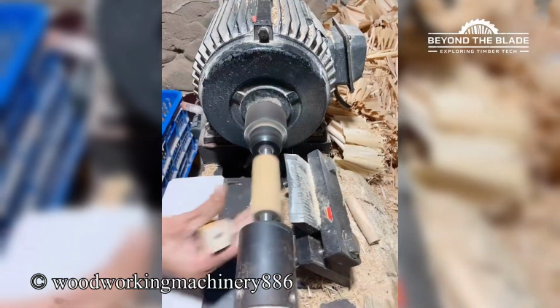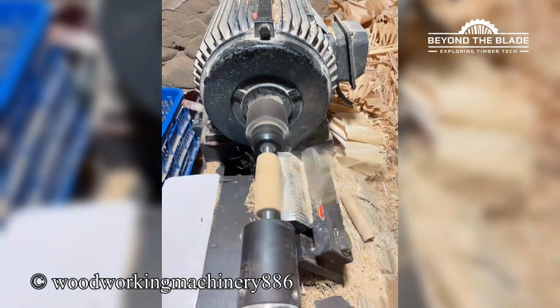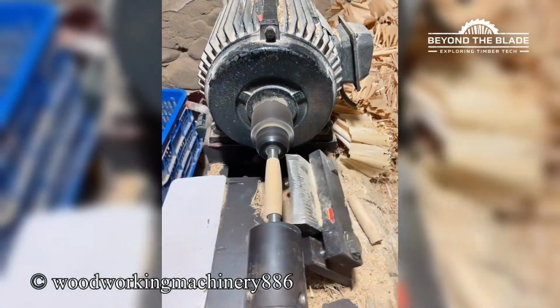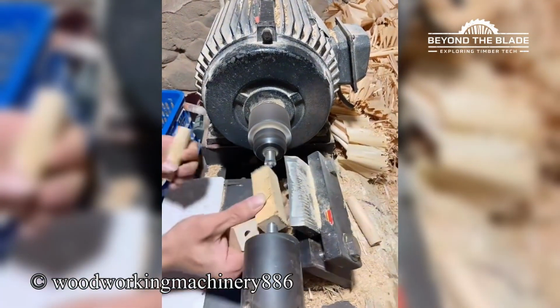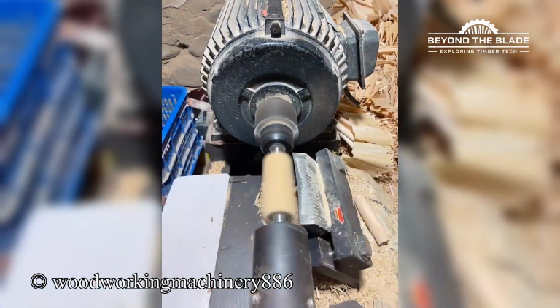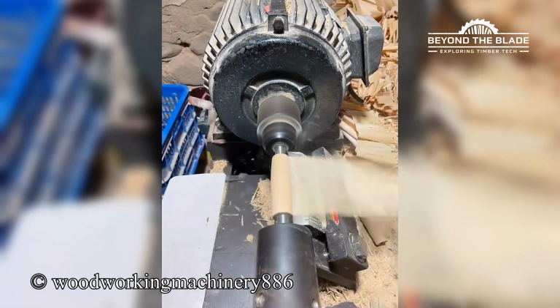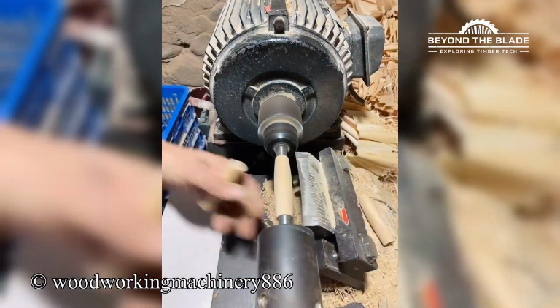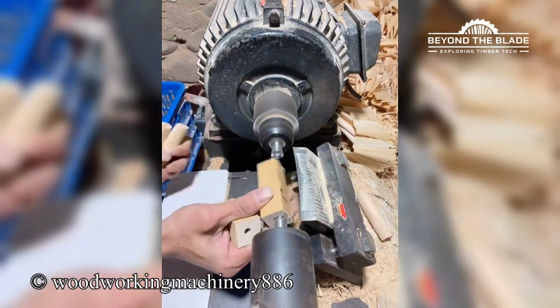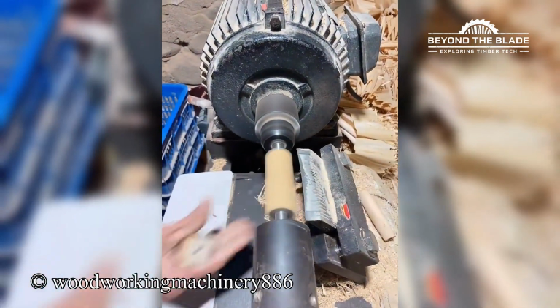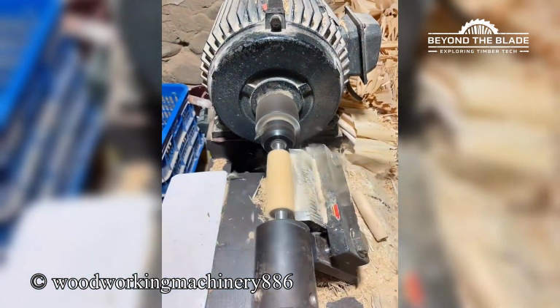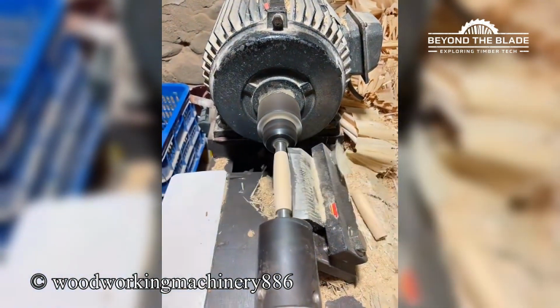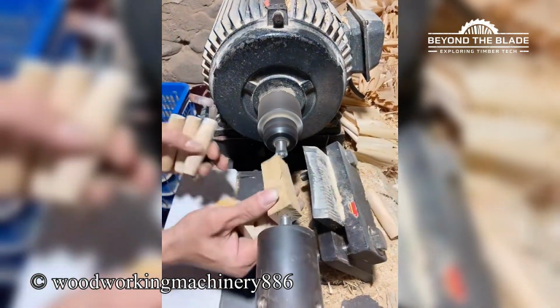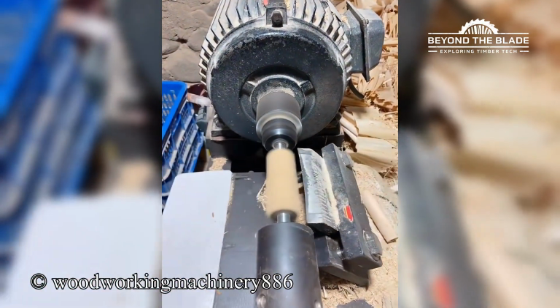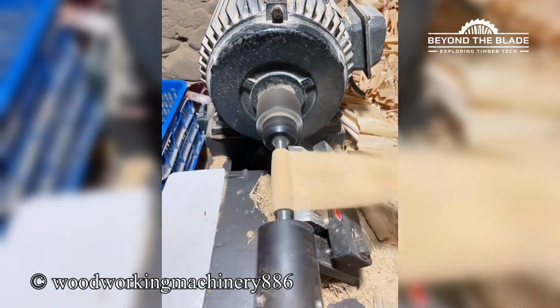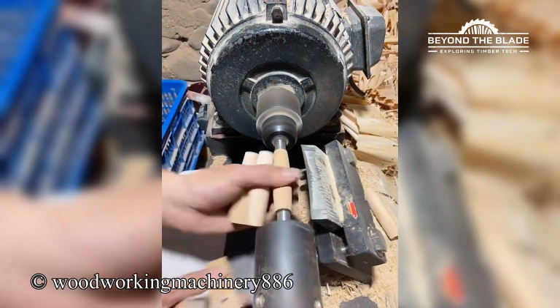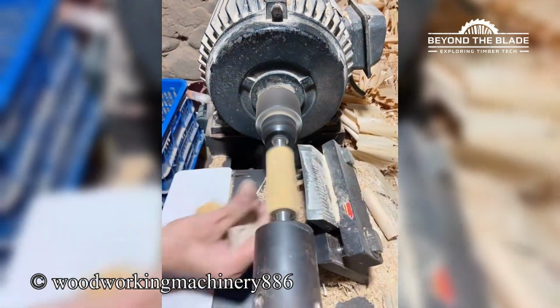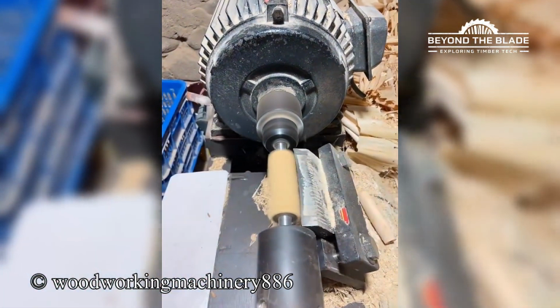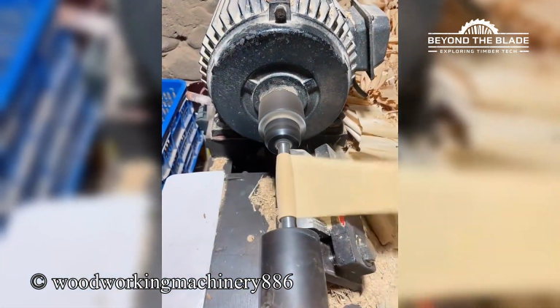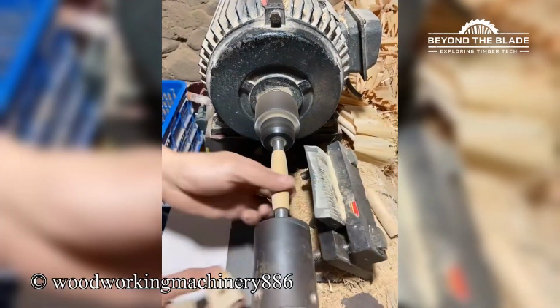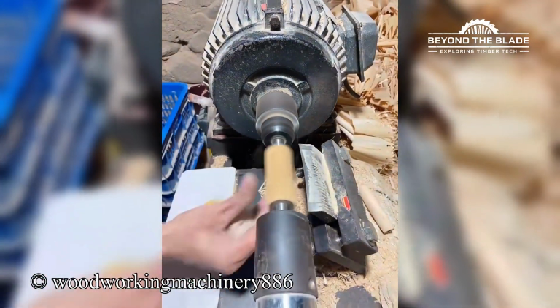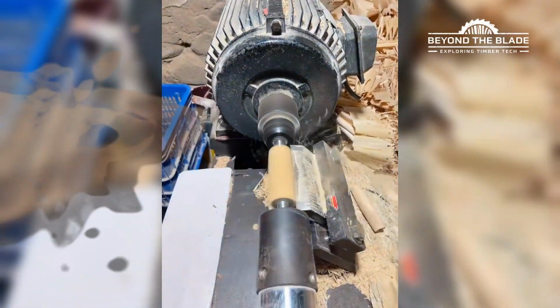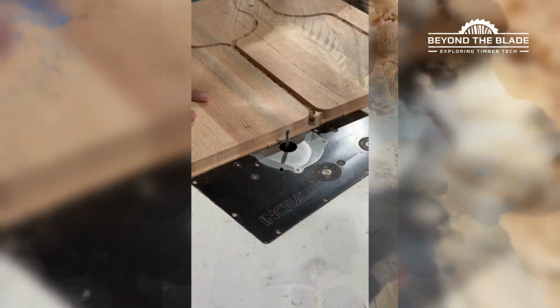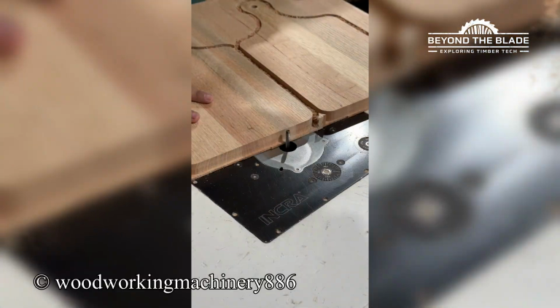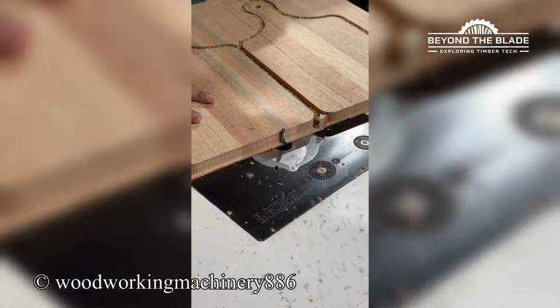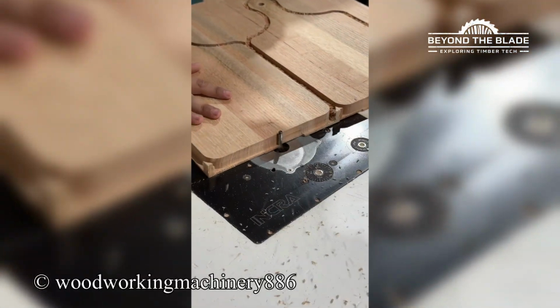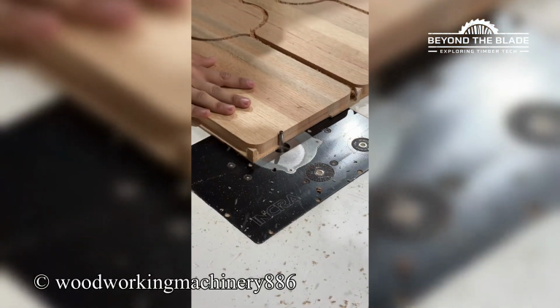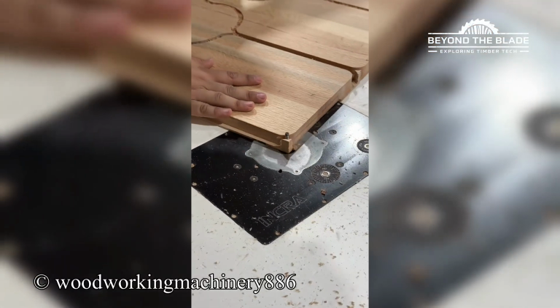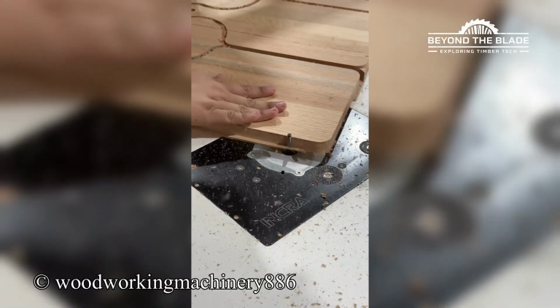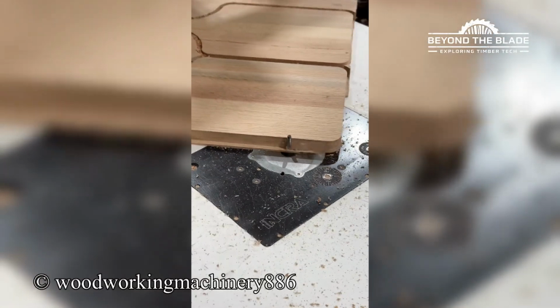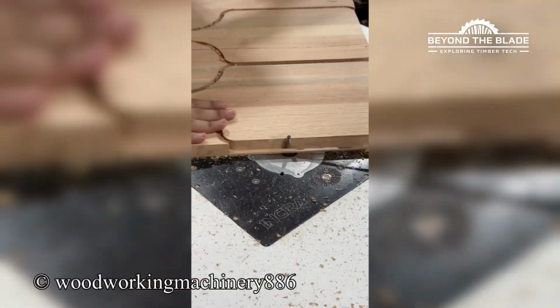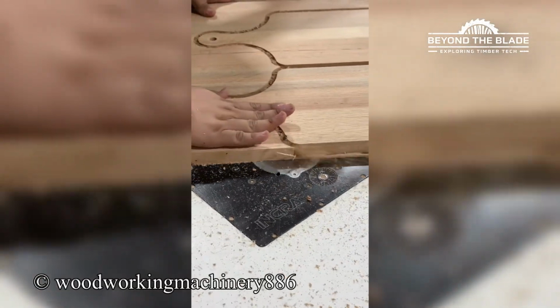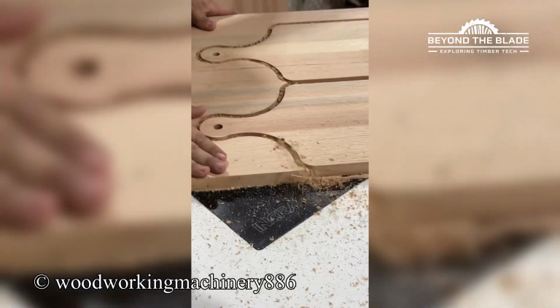From rough and rugged to smooth and stylish, this machine gives wood a whole makeover. You don't see the blade, but you definitely see the results. Flawless cuts every time.